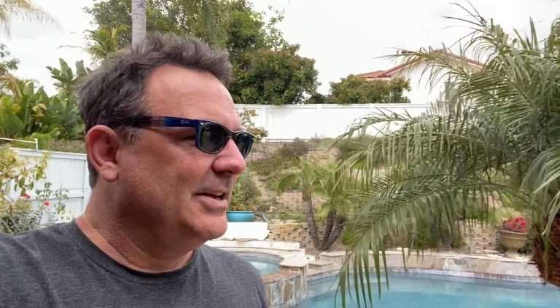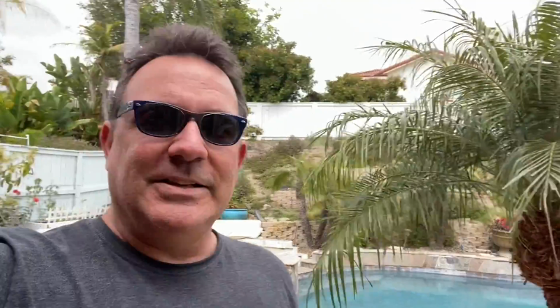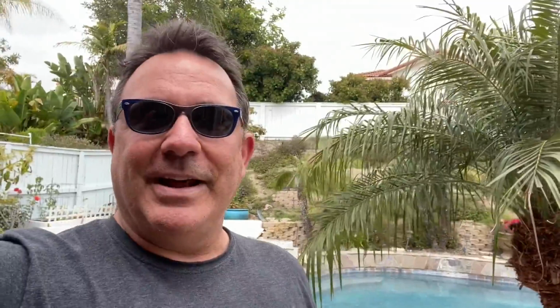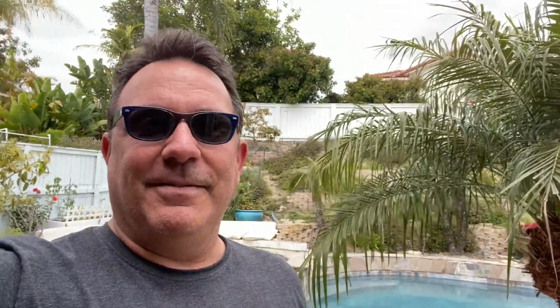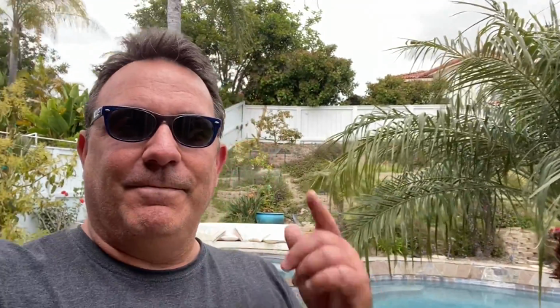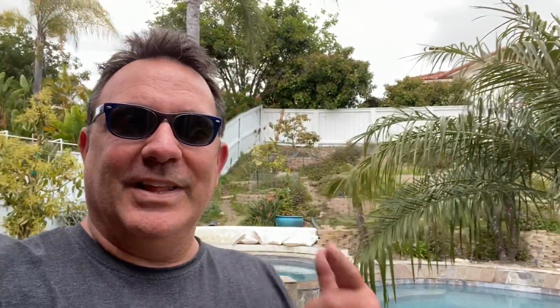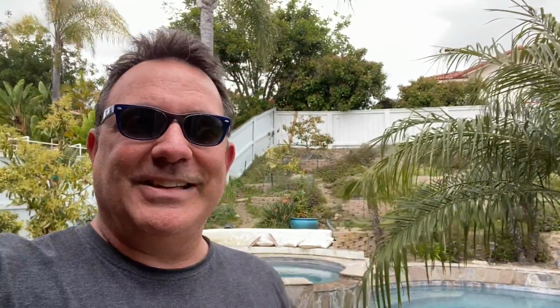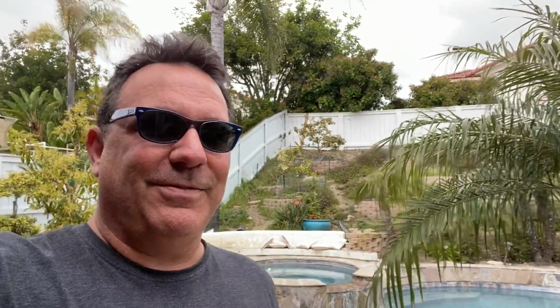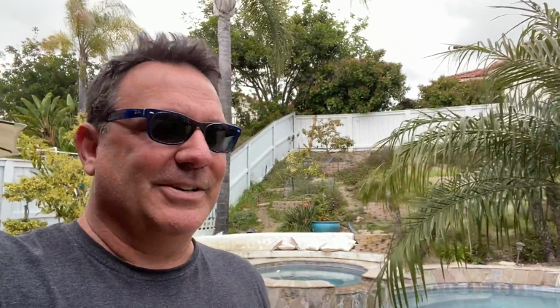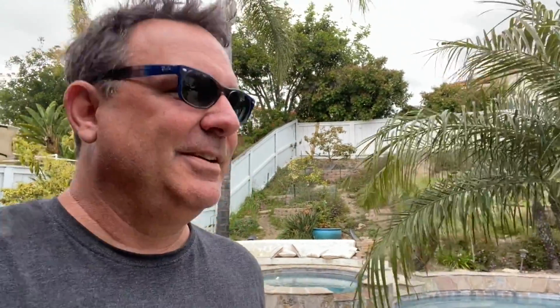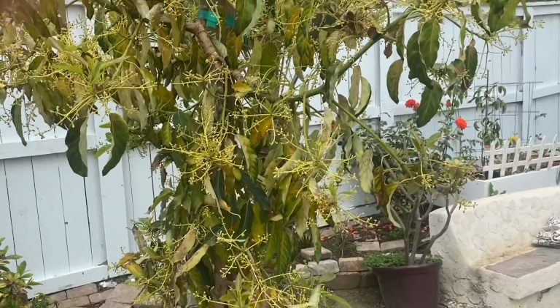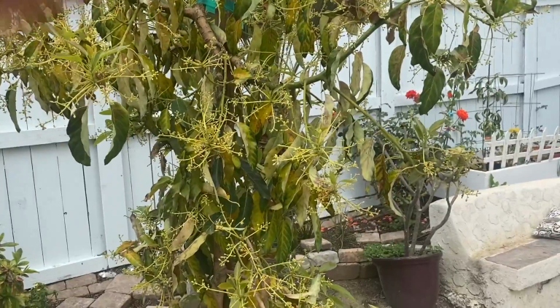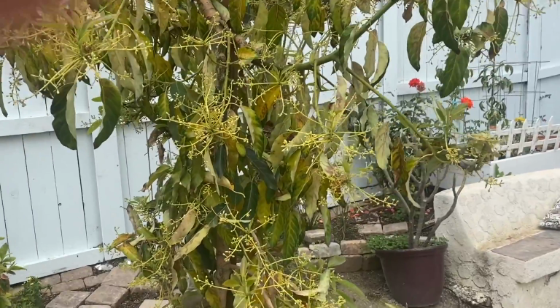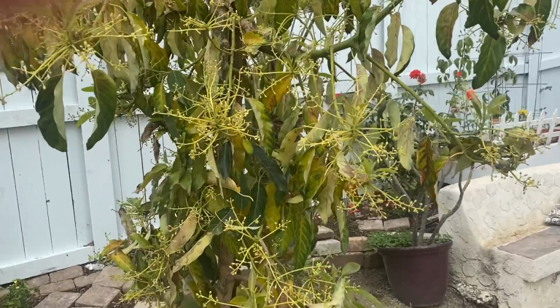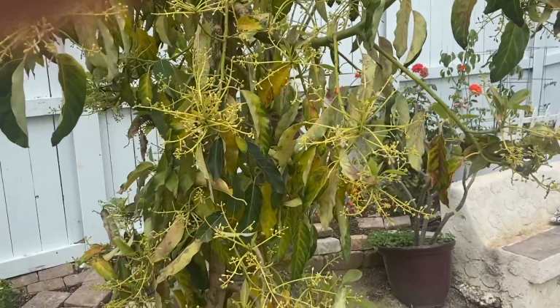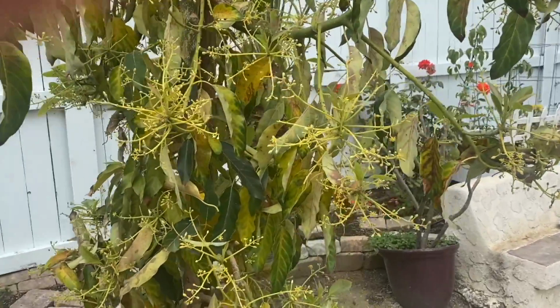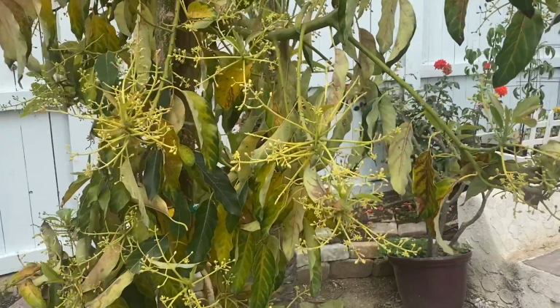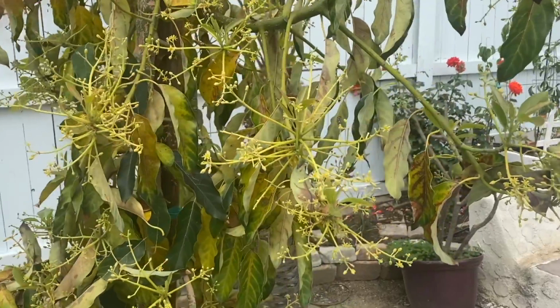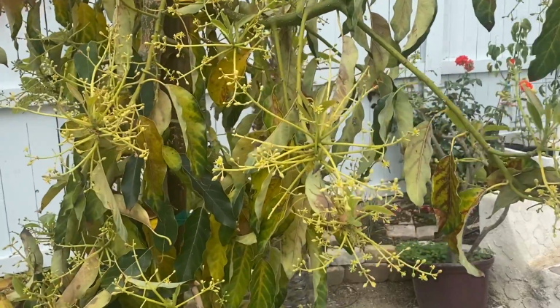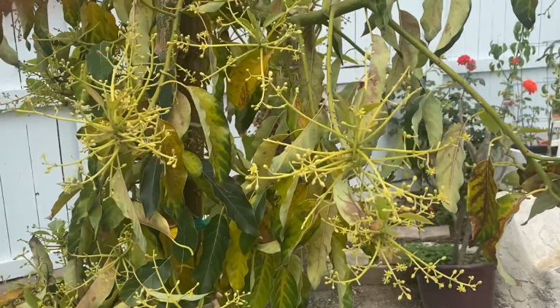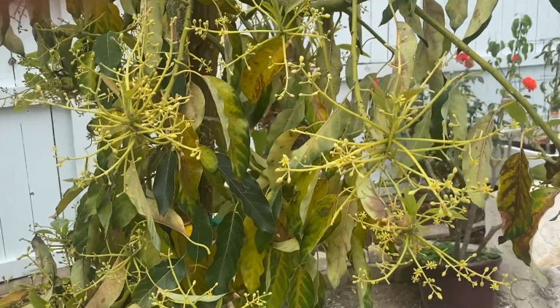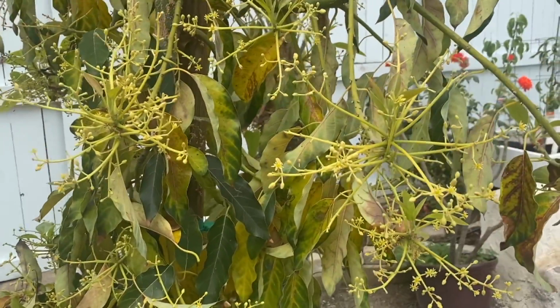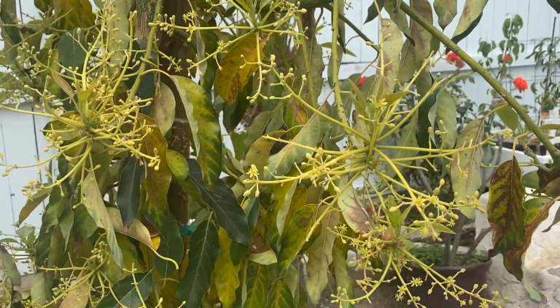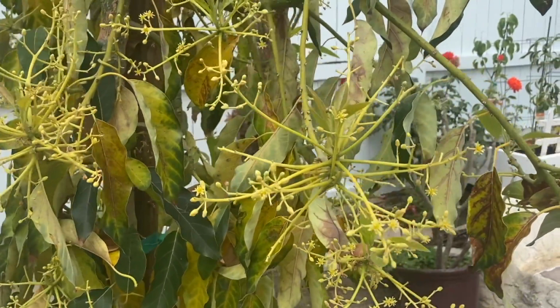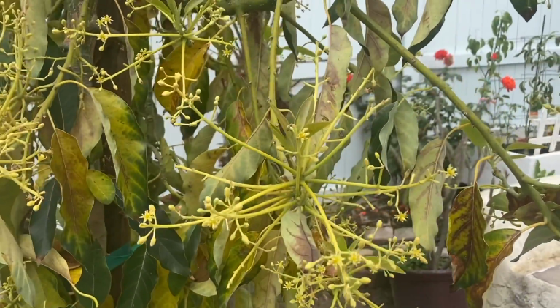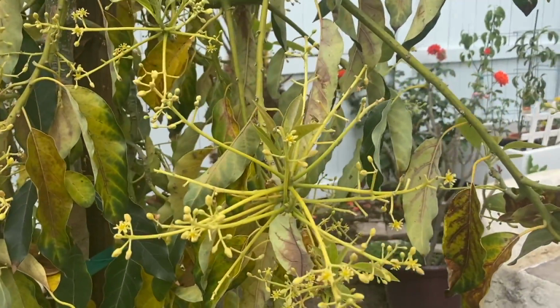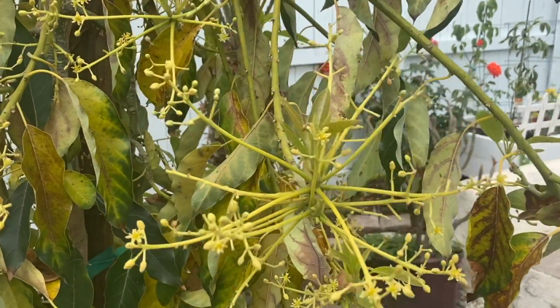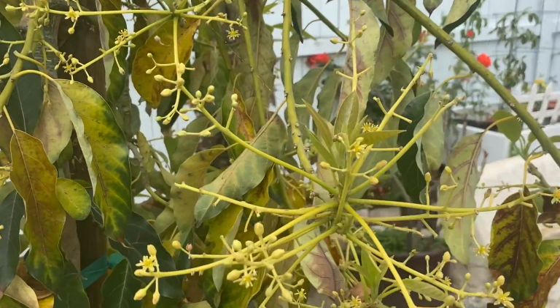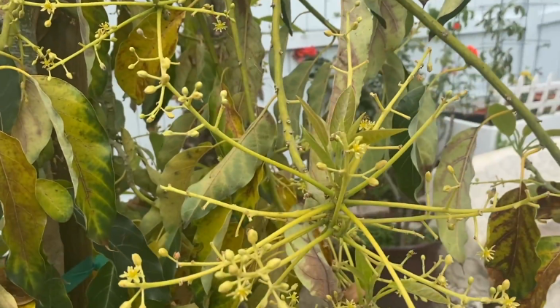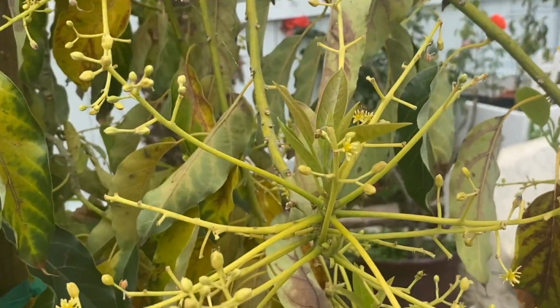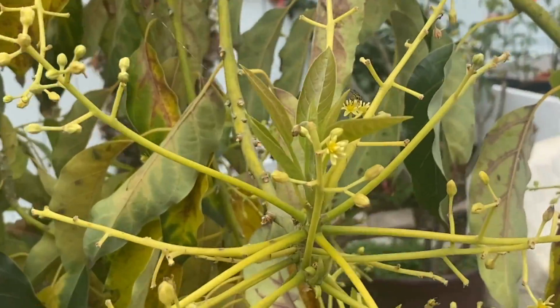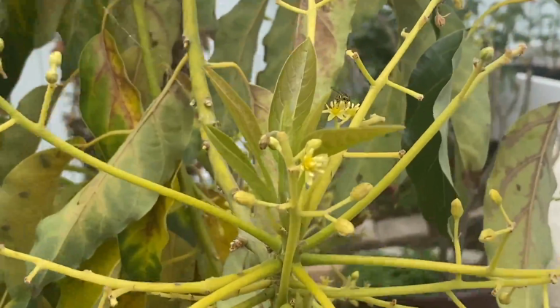Let's go take a look at the flowers. First let's take a look at the Surprise avocado. Surprise is a type B.